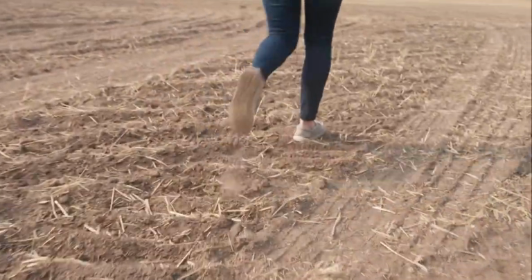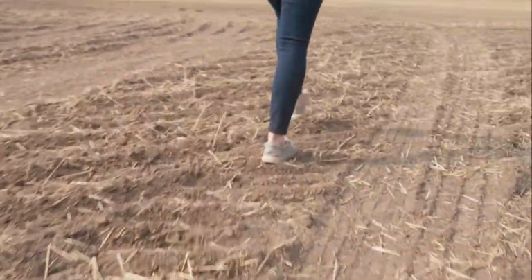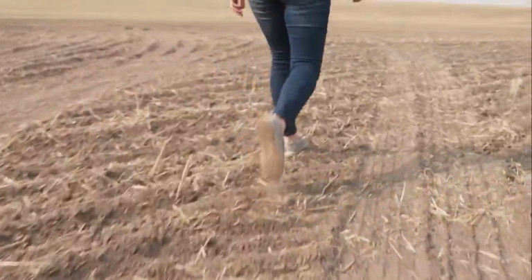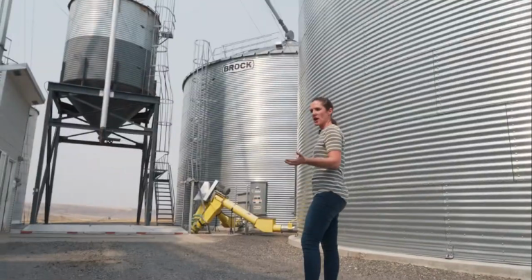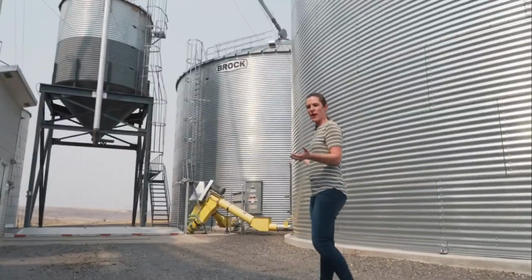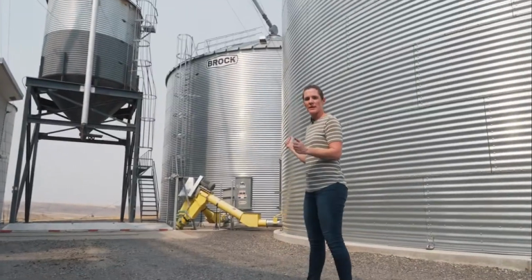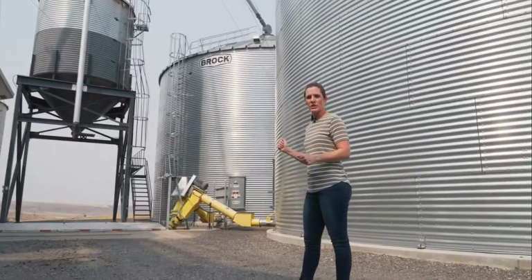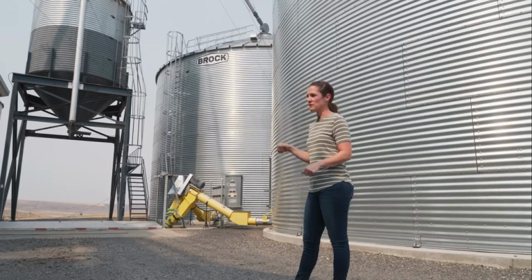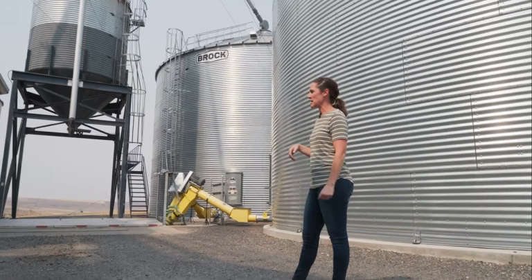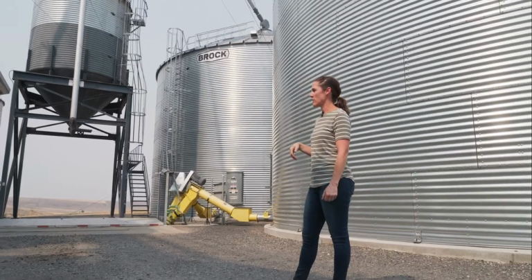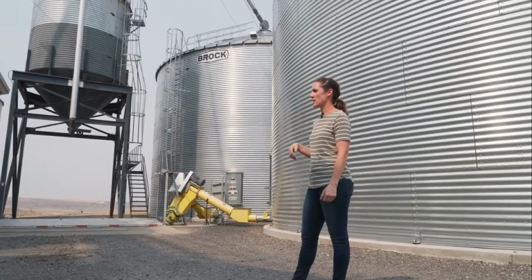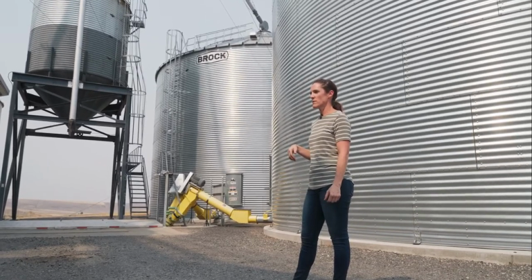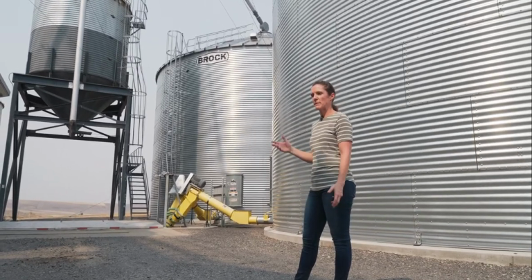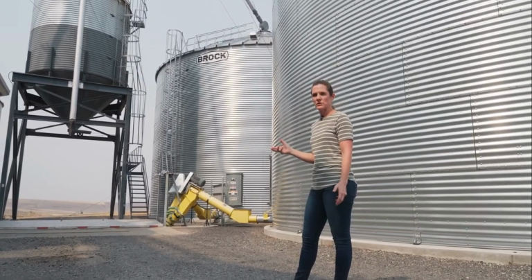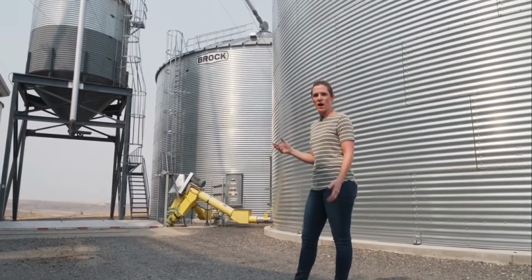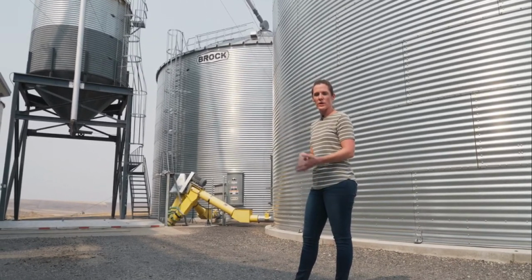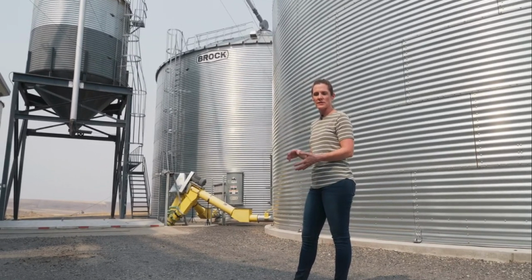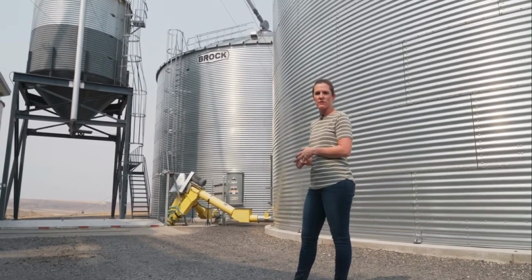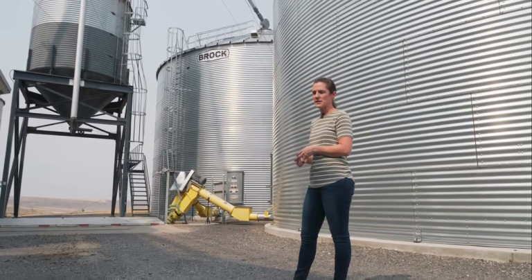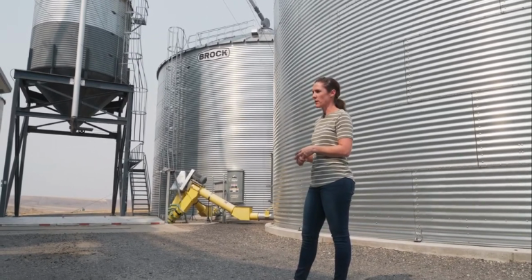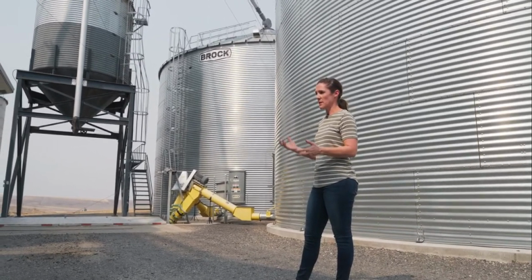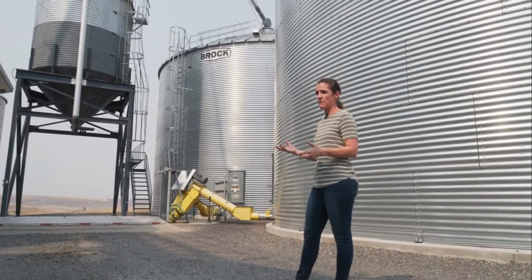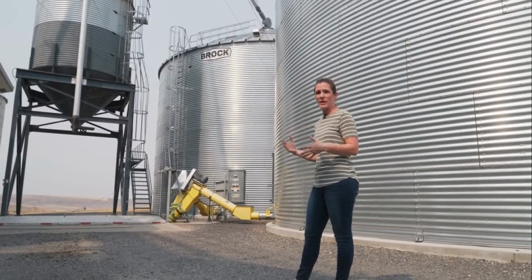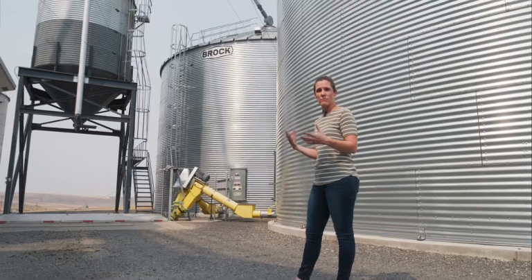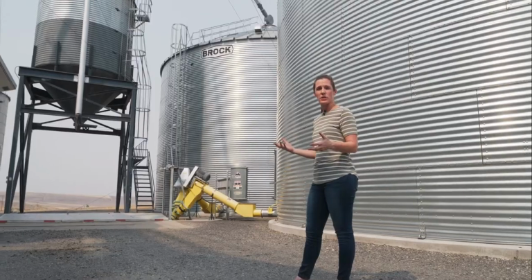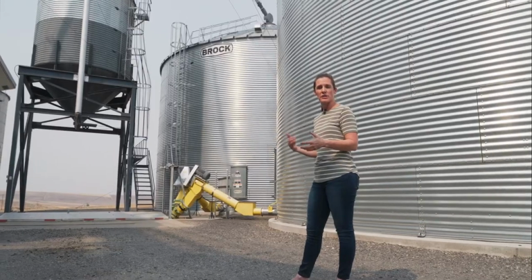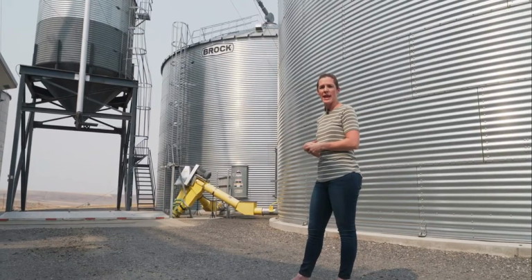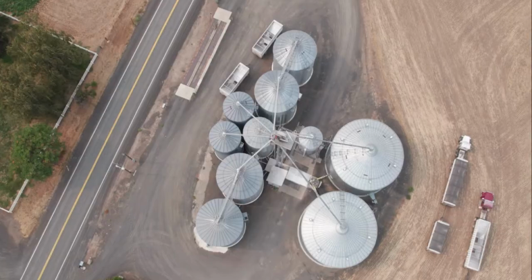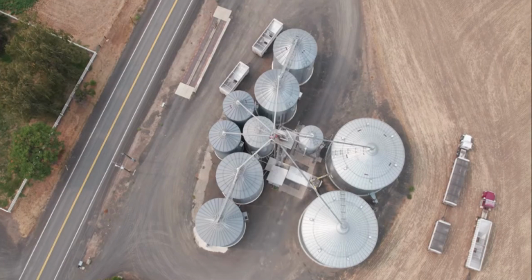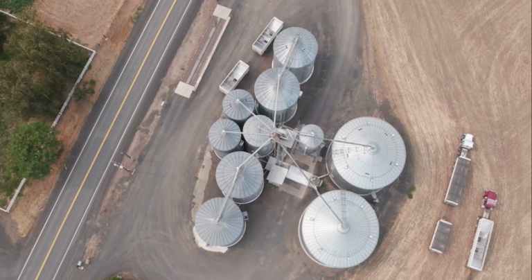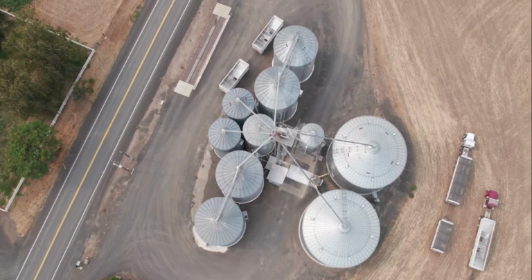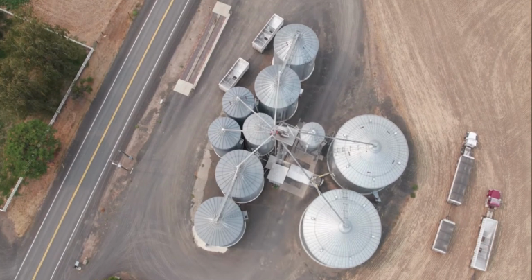This is our primary storage facility. We primarily store our wheat and cereal grains here, but sometimes if we have a big production year we can store some pulses like dry green peas.